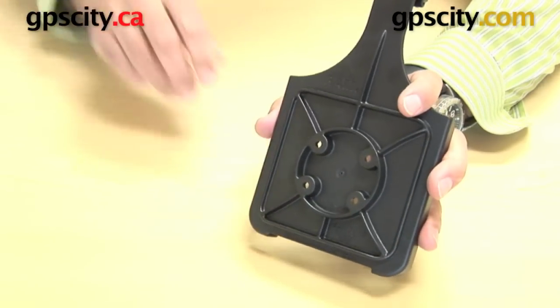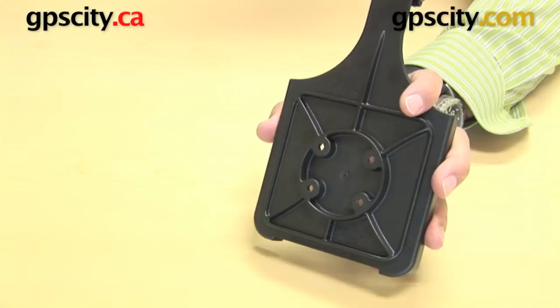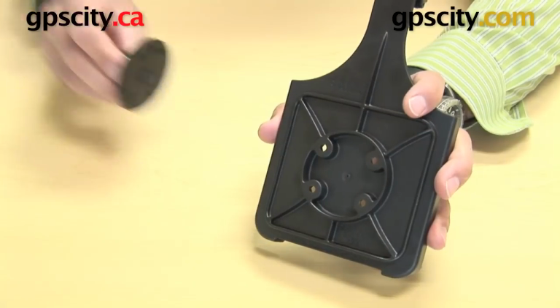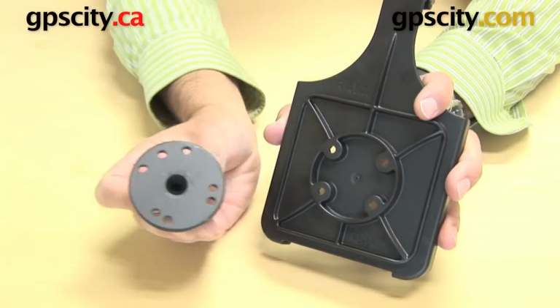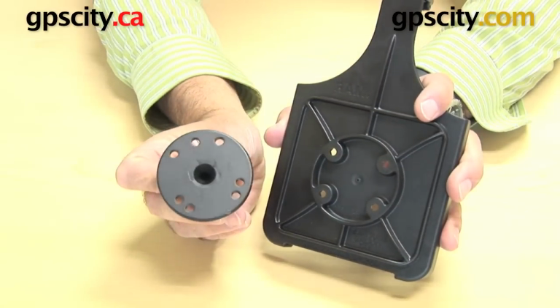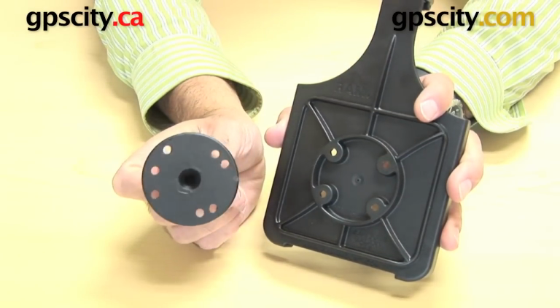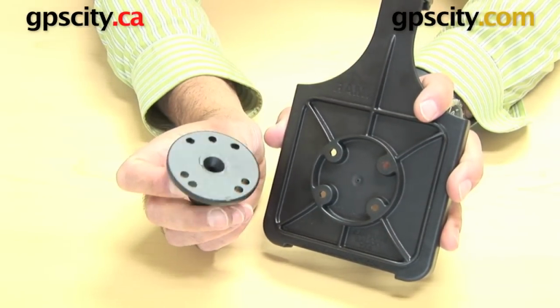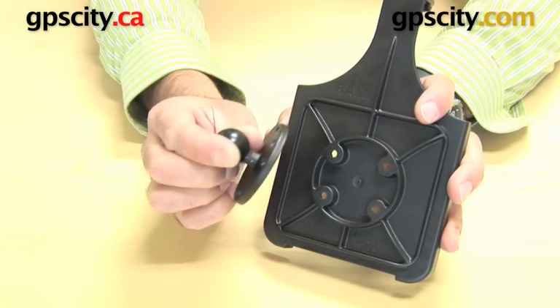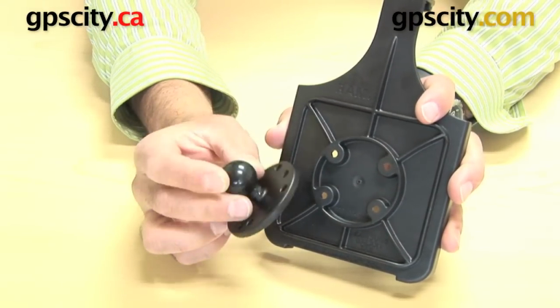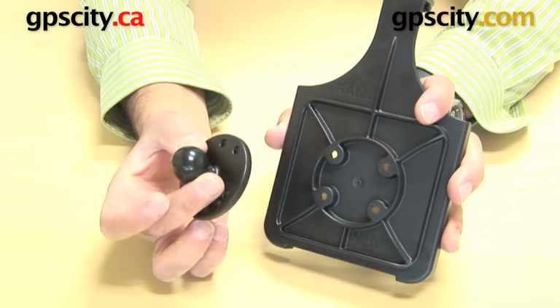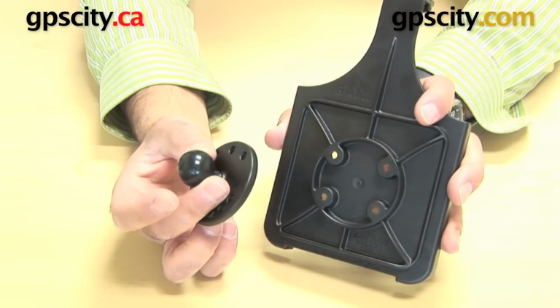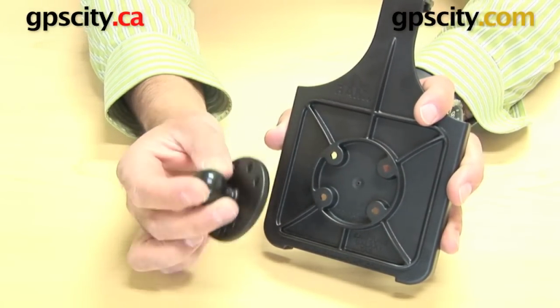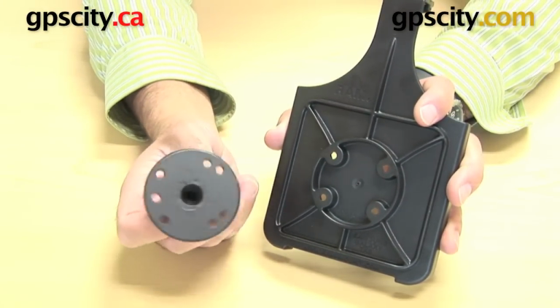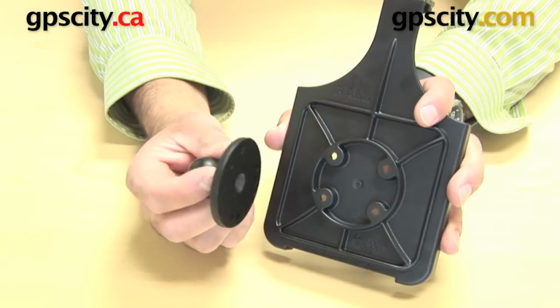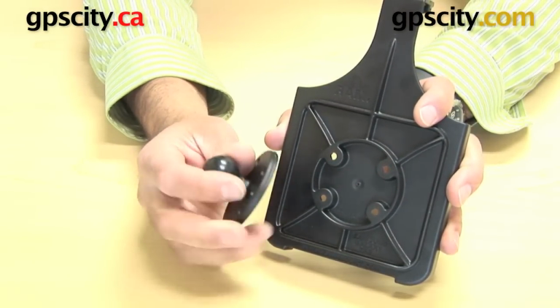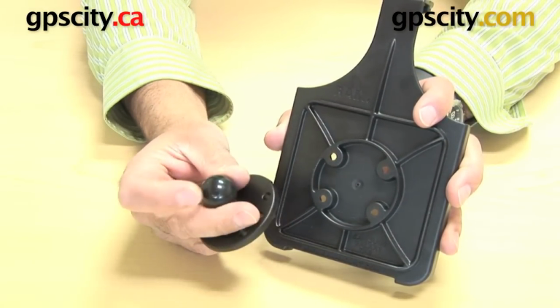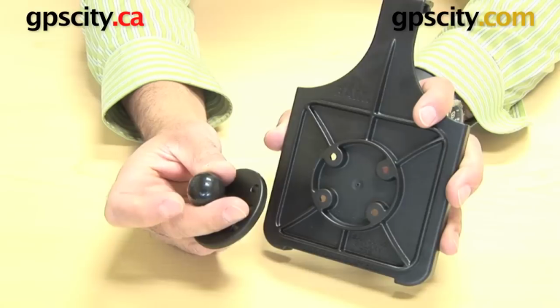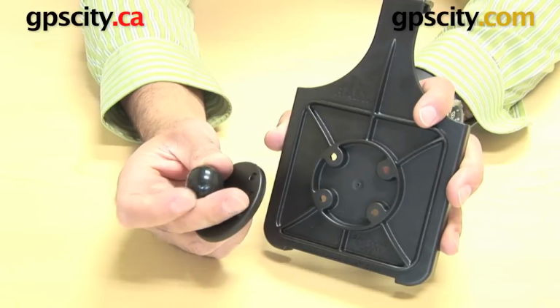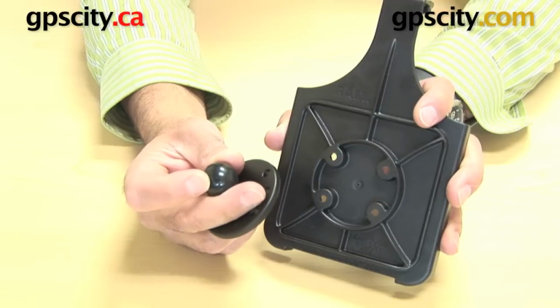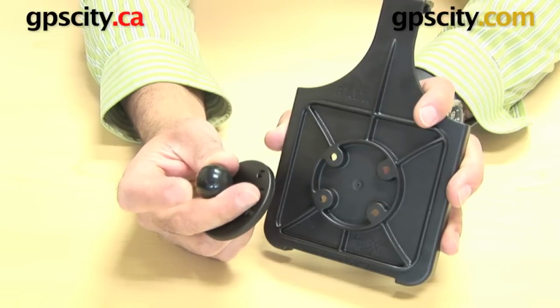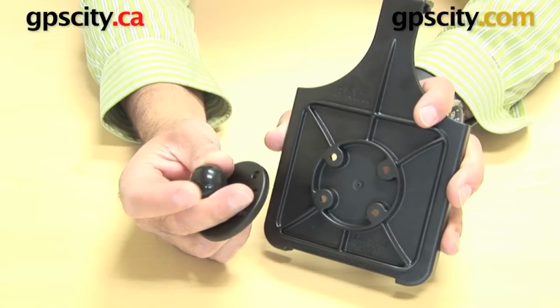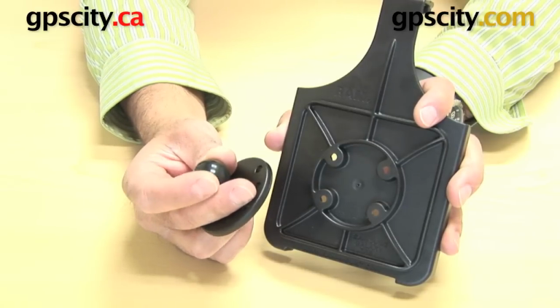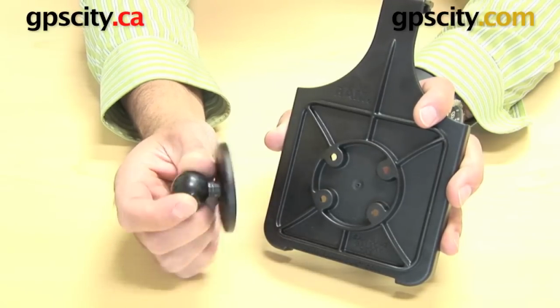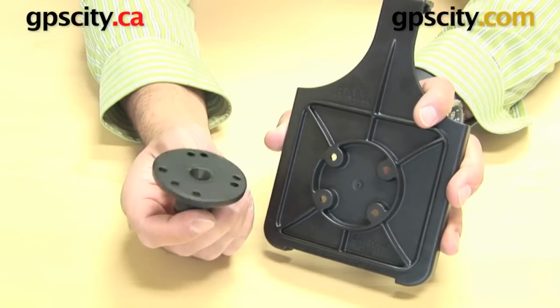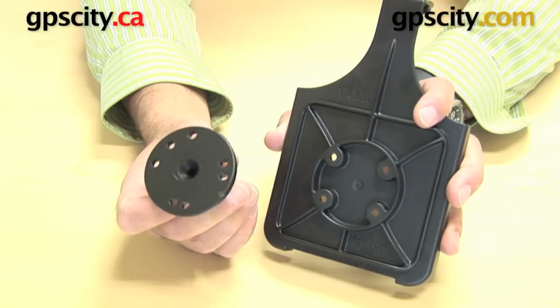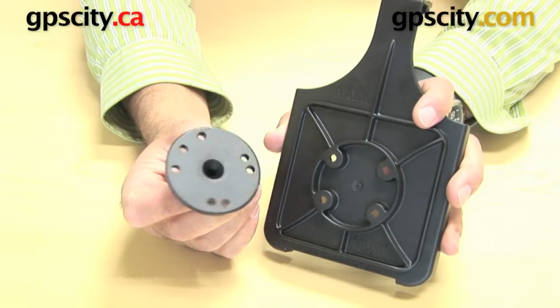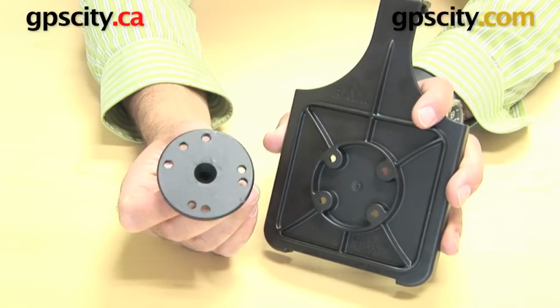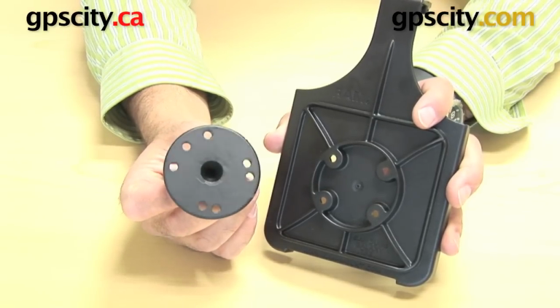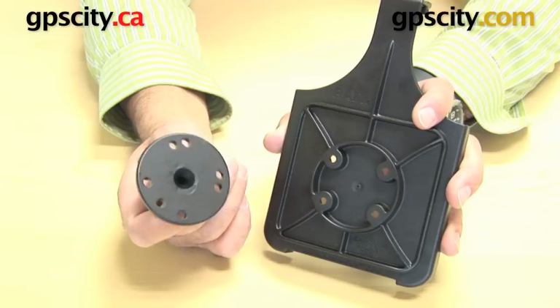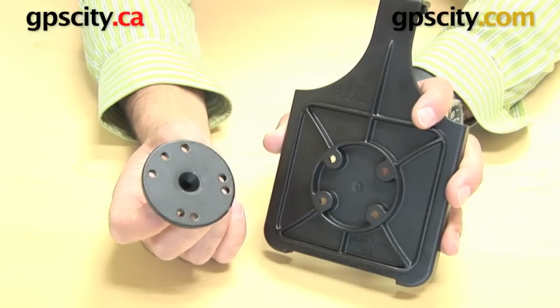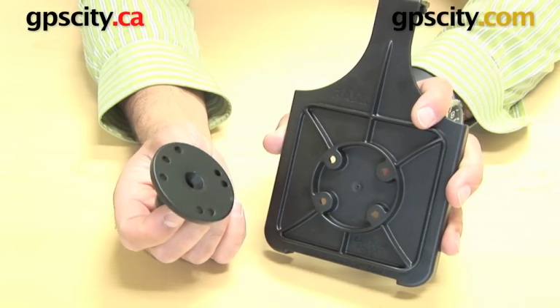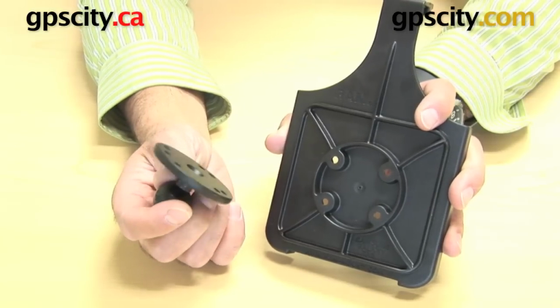You'll find them on this RAM-B-202 part. Or if you wanted to have a larger ball — this one here has a 1-inch — you can go up to 1.5 if you wanted to, and that too will have the same hole pattern. That's the RAM-202.